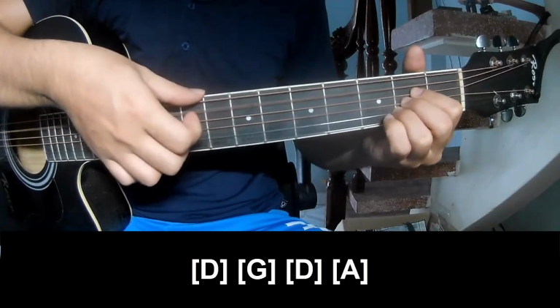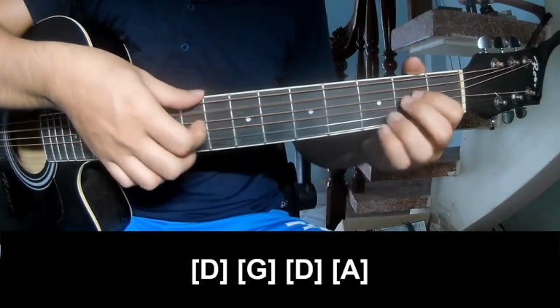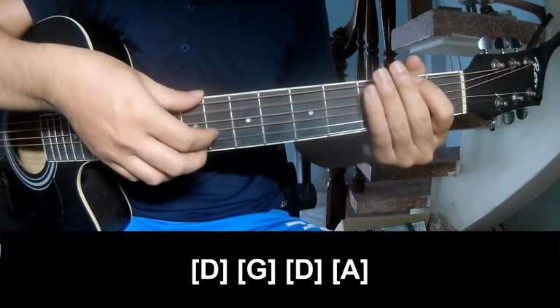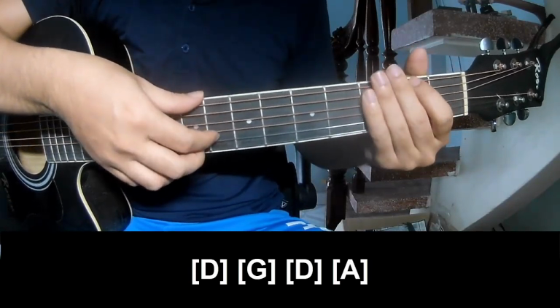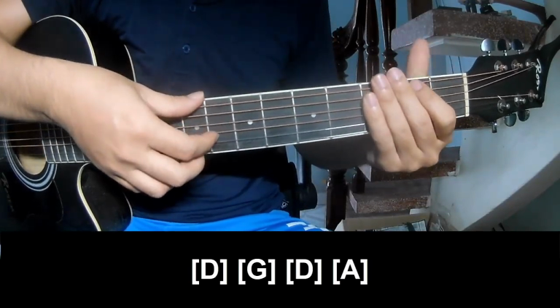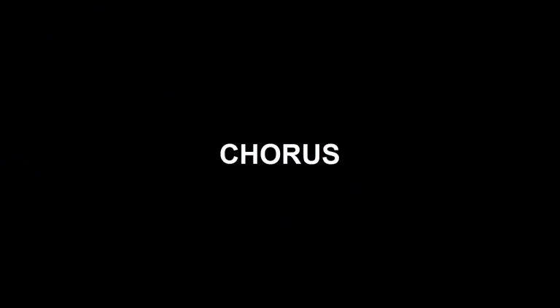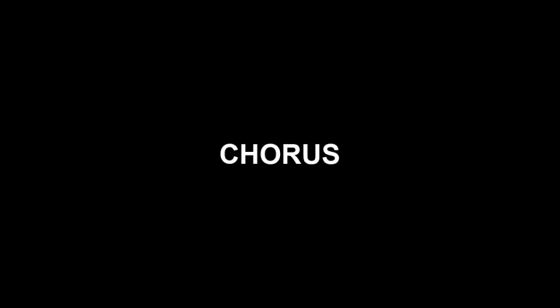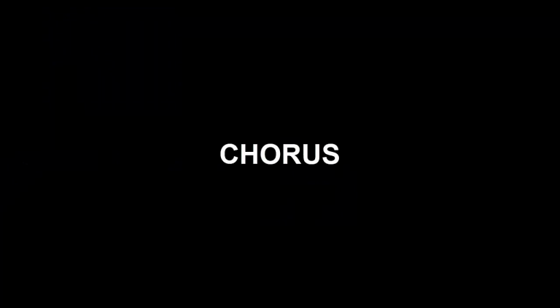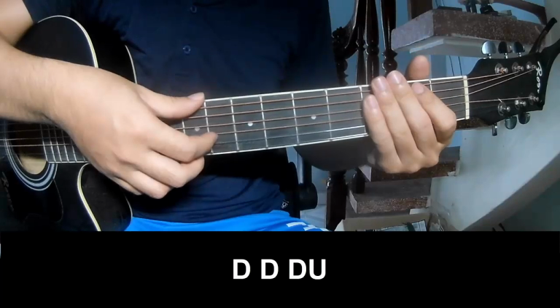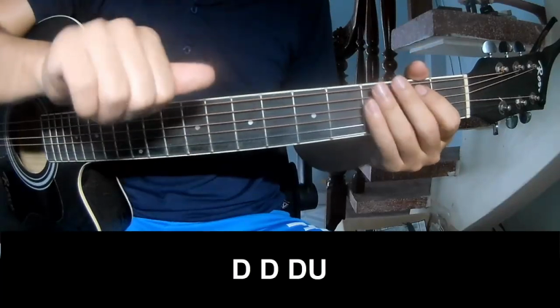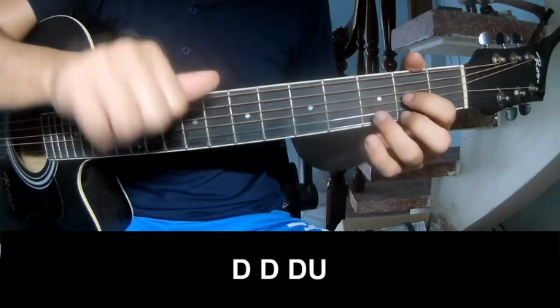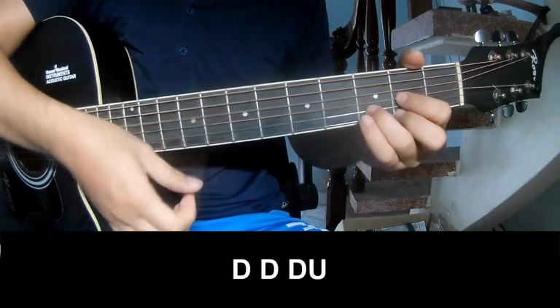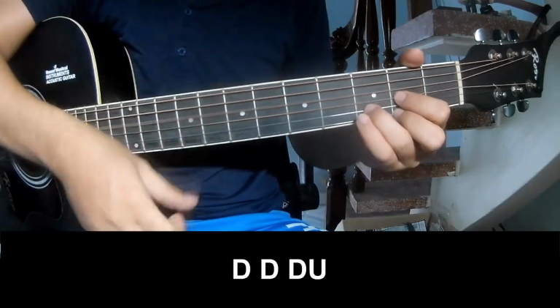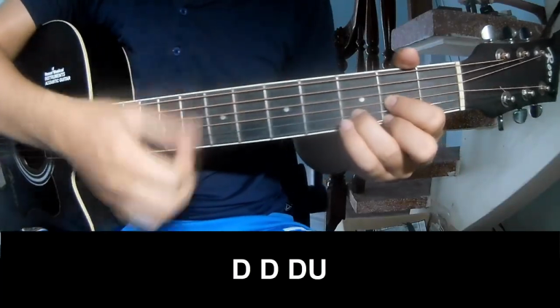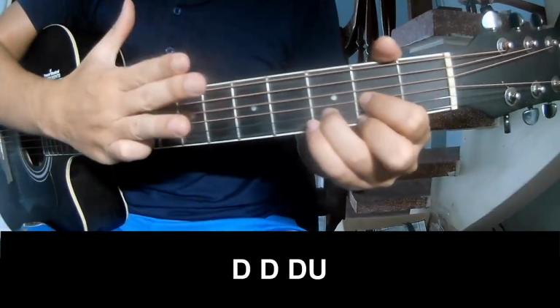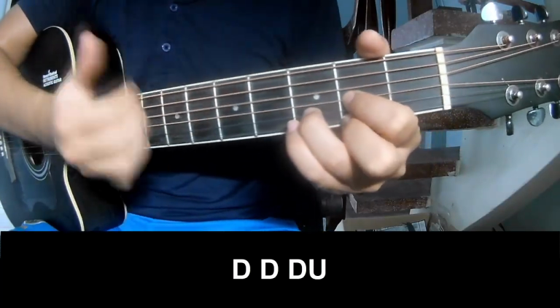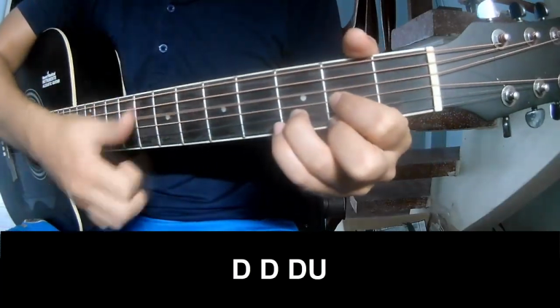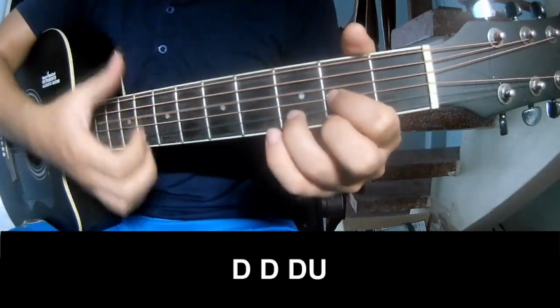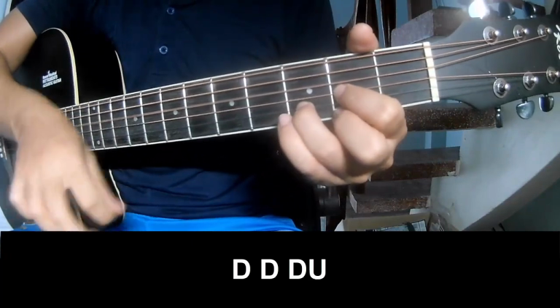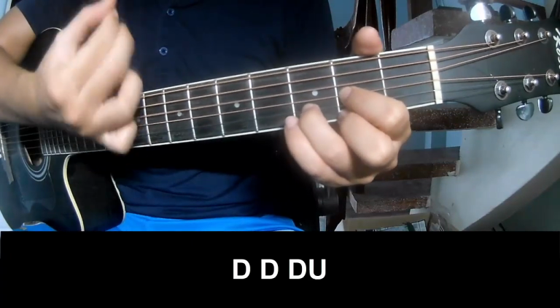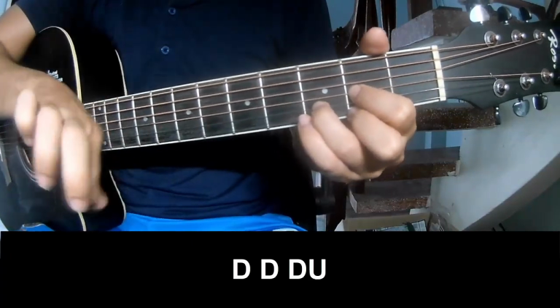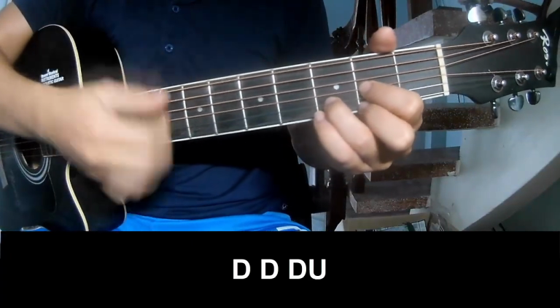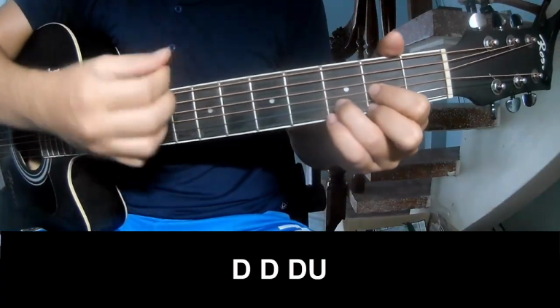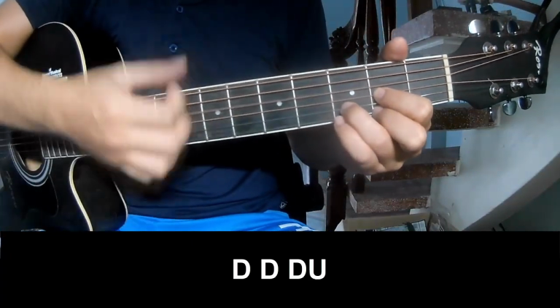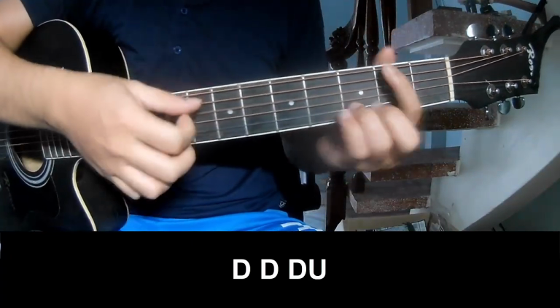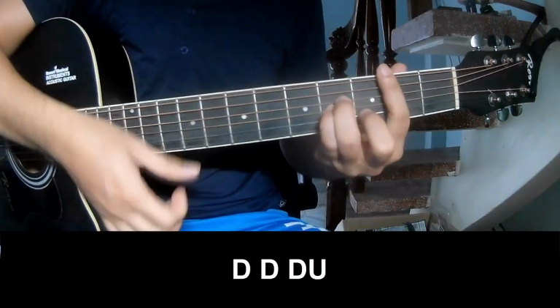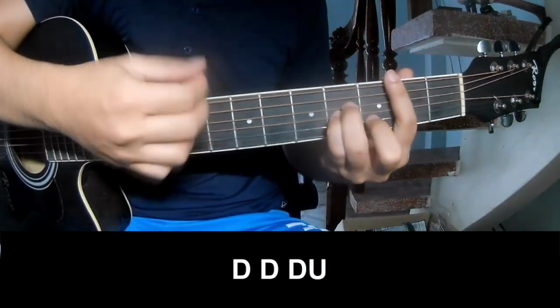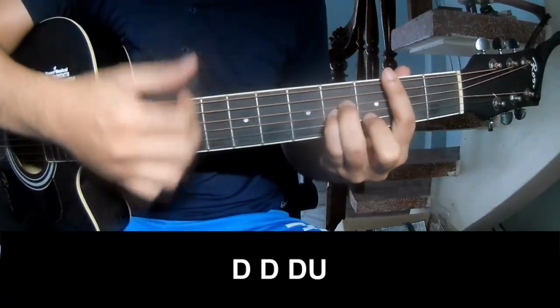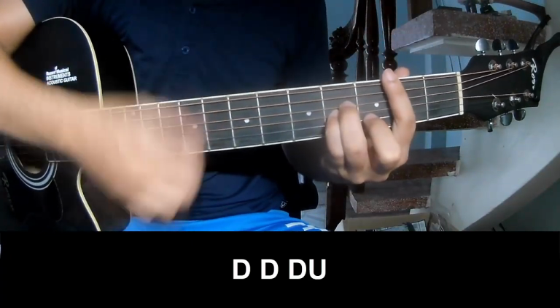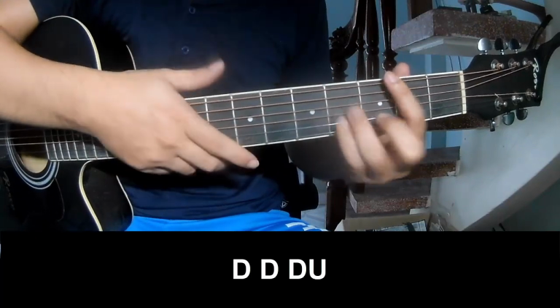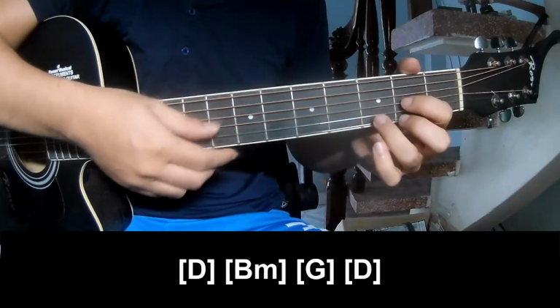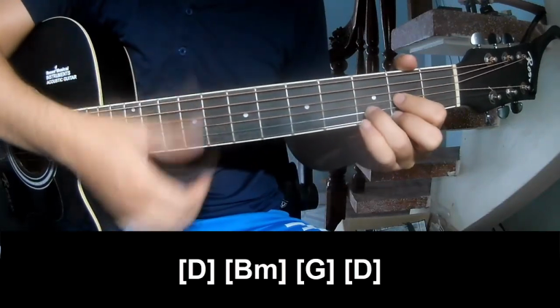And this section is made the same way for the next track. For the pre-chorus, the strumming pattern is: tao, tao, up, up, tao, tao, up, tao, tao, tao, up. And play along D.